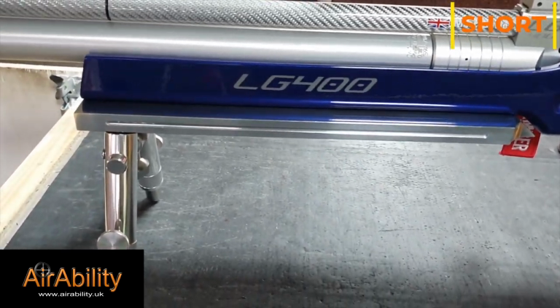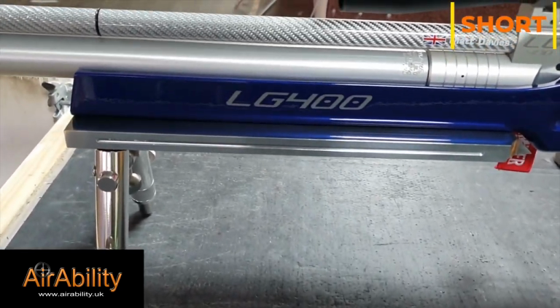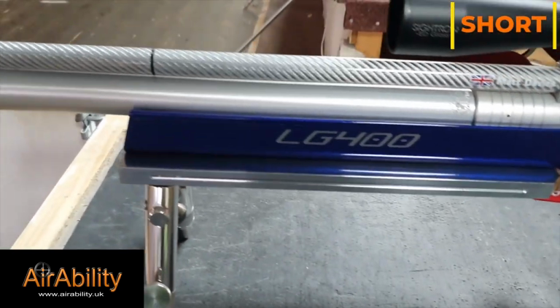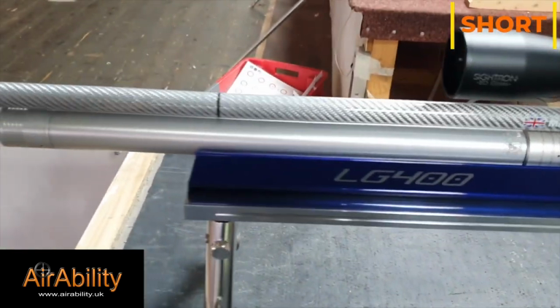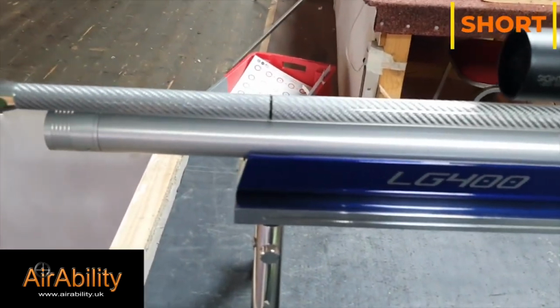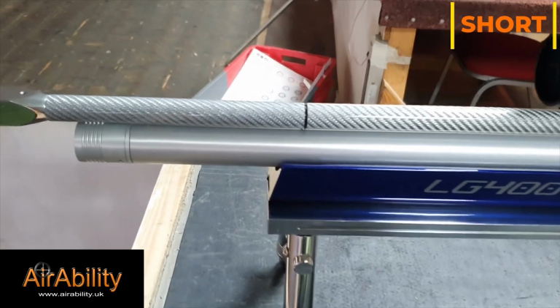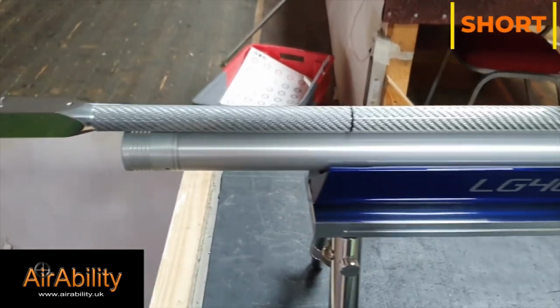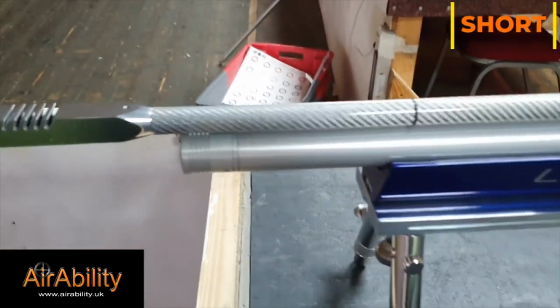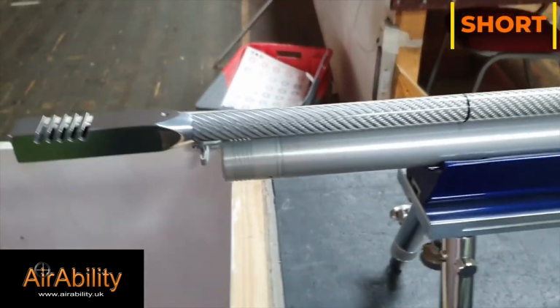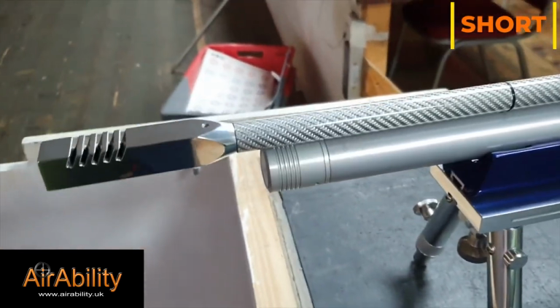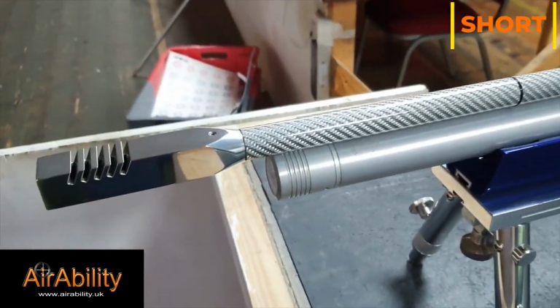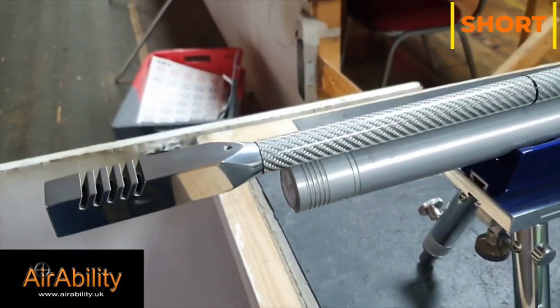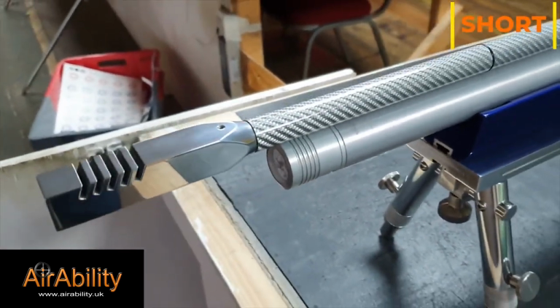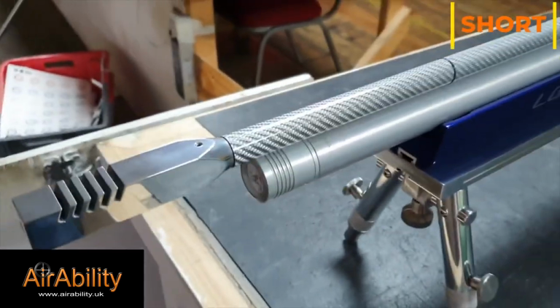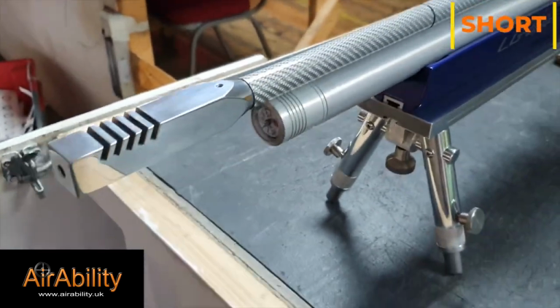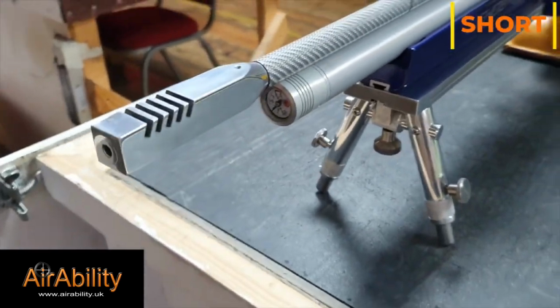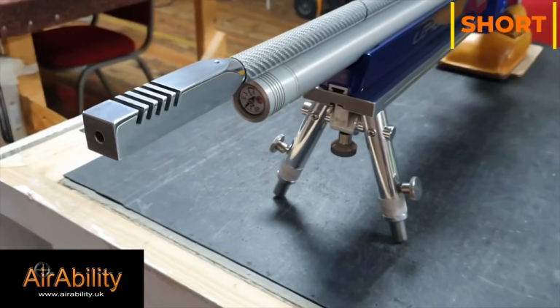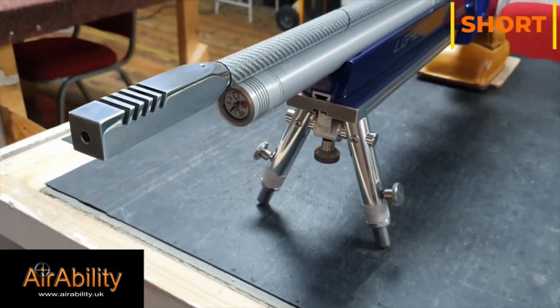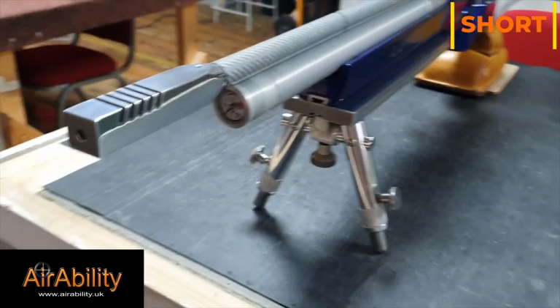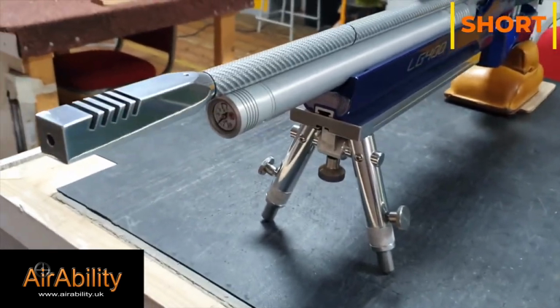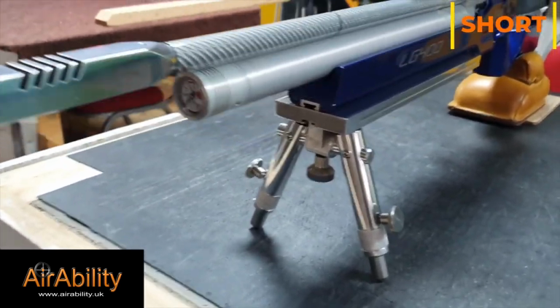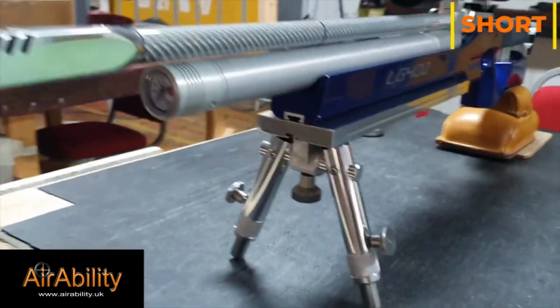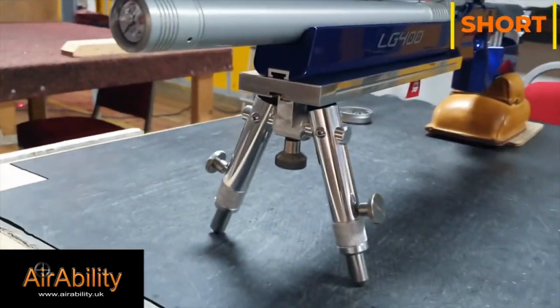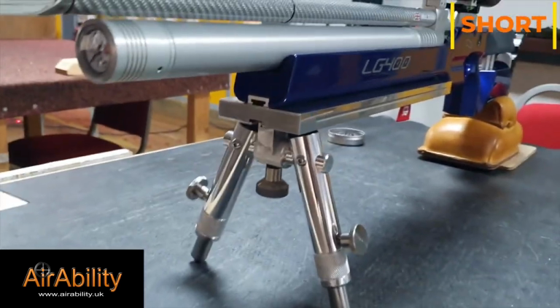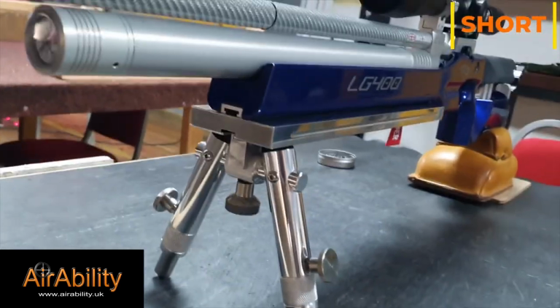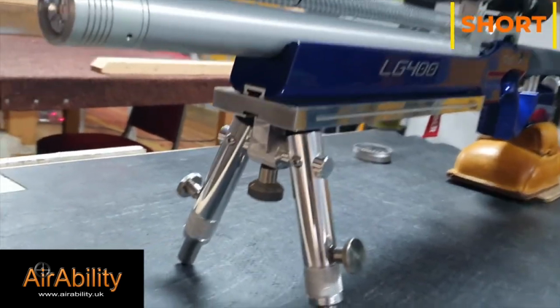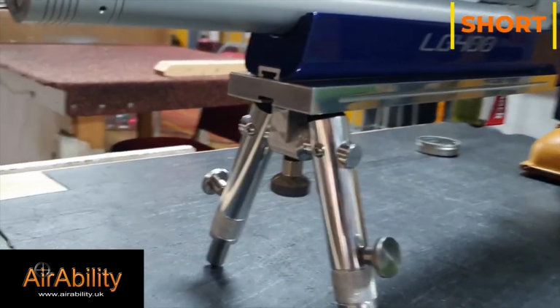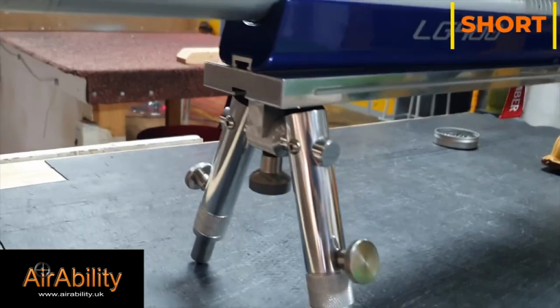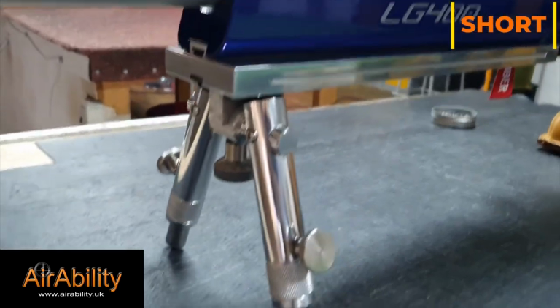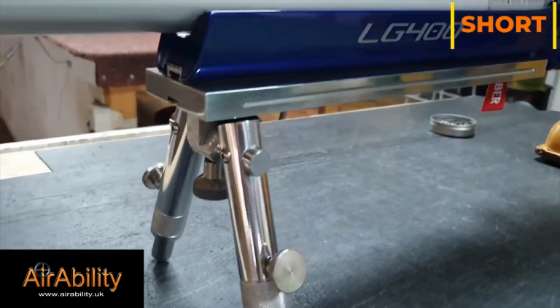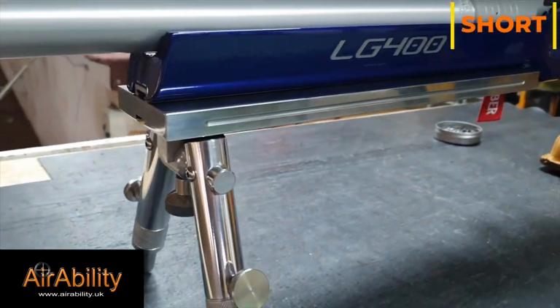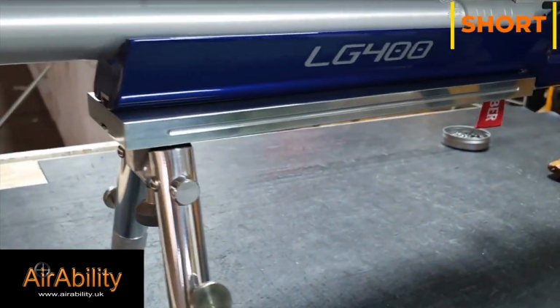The stock was once broken, repaired, and sprayed this fantastic Ford RS Imperial Blue. Well, it's been lovely looking at this rifle — thank you for sharing.